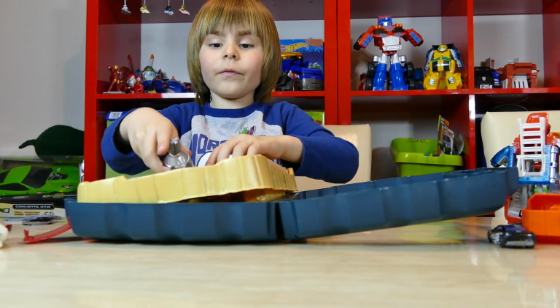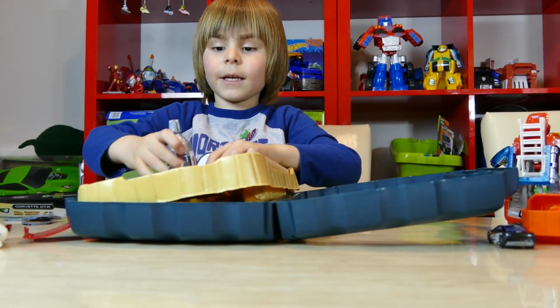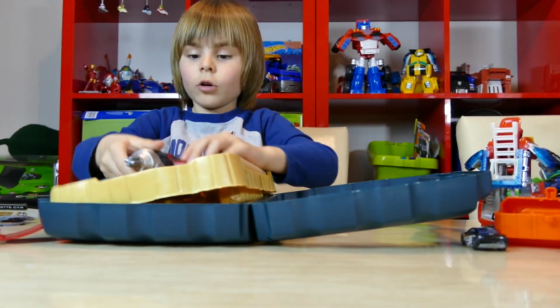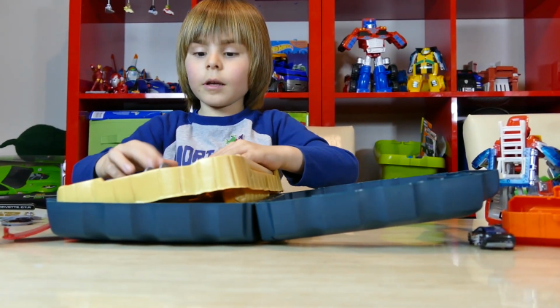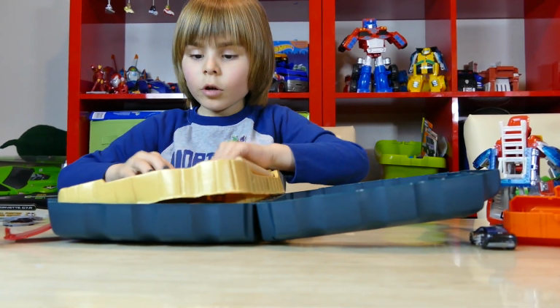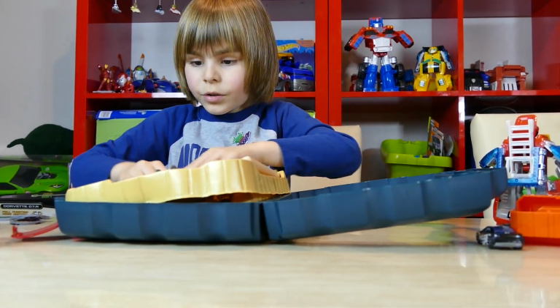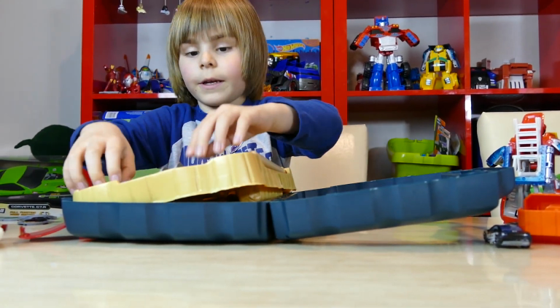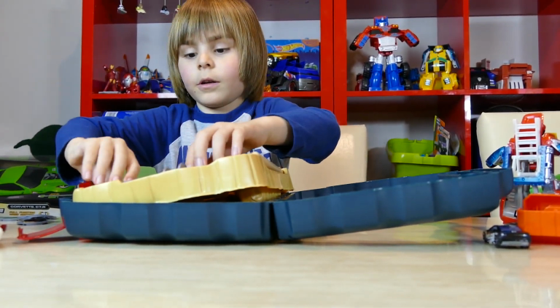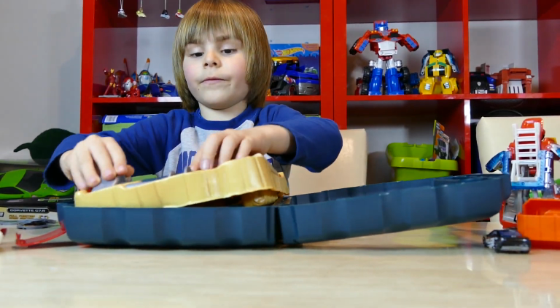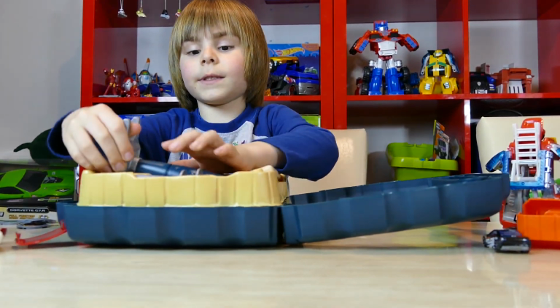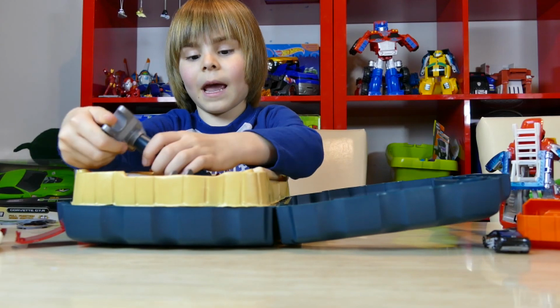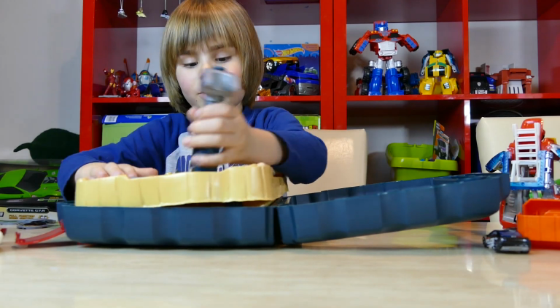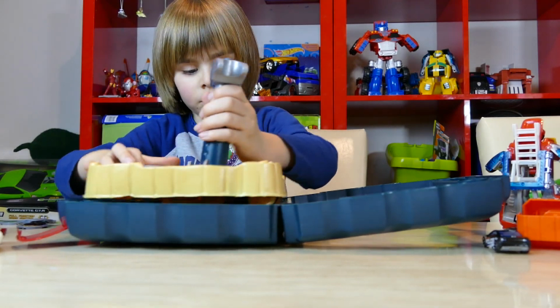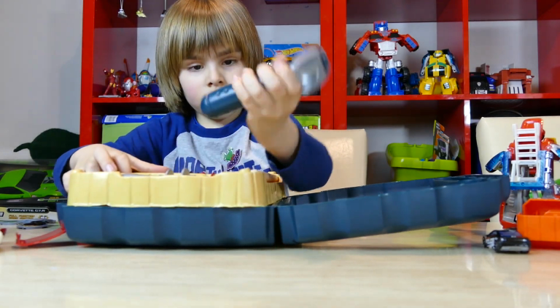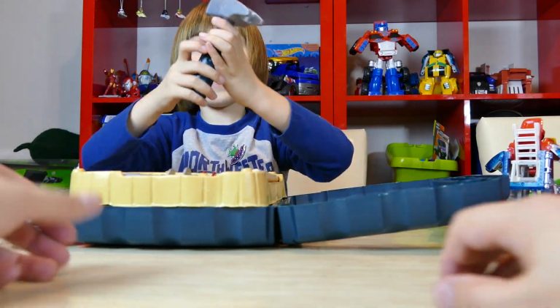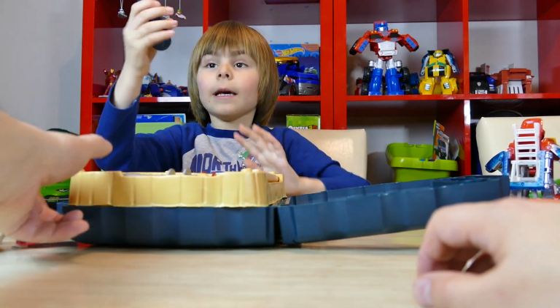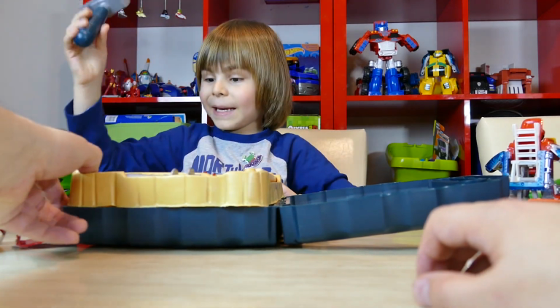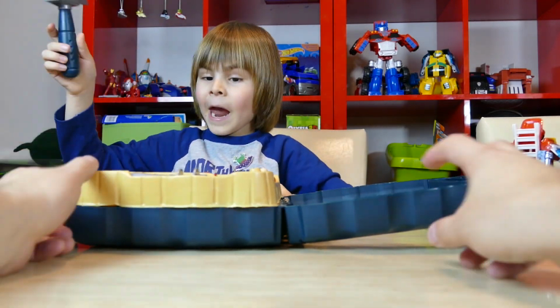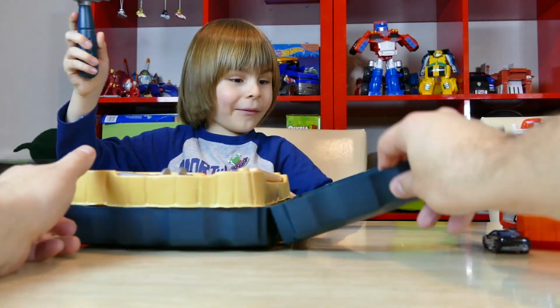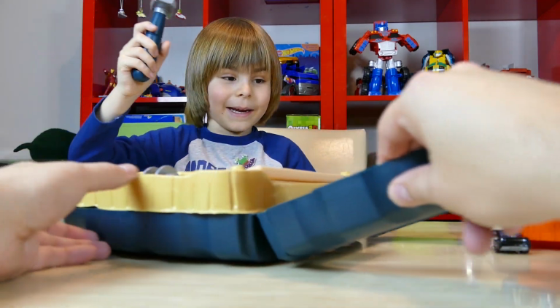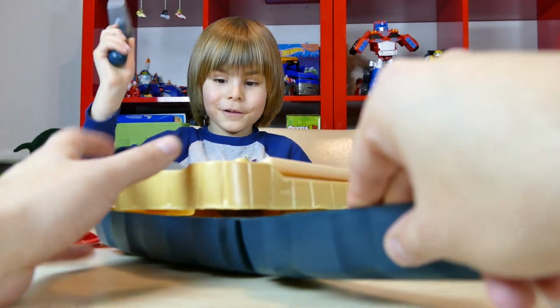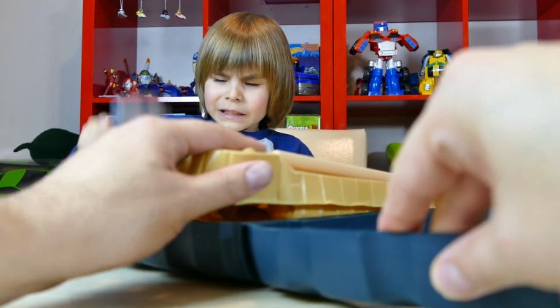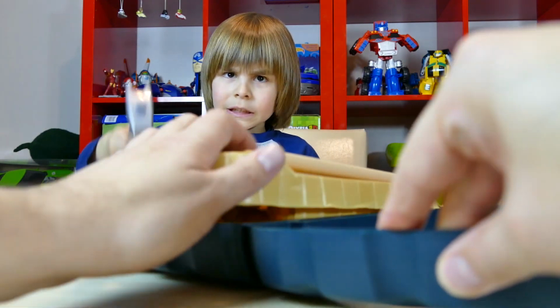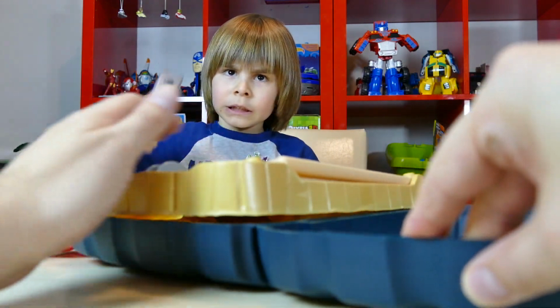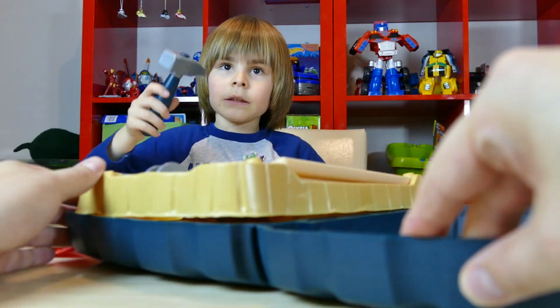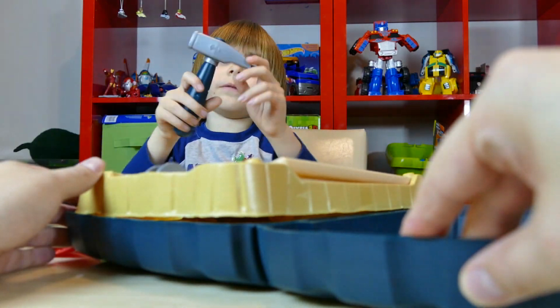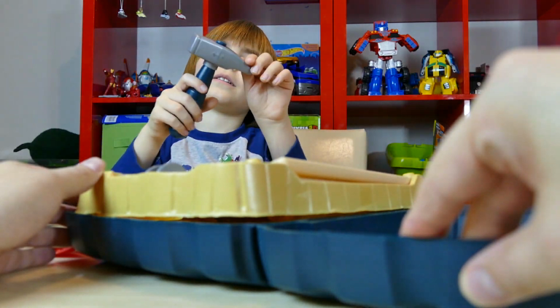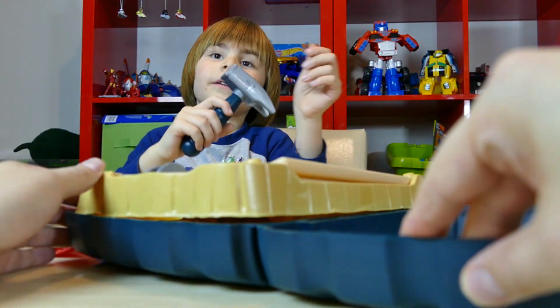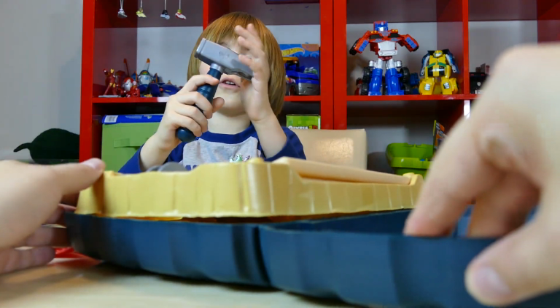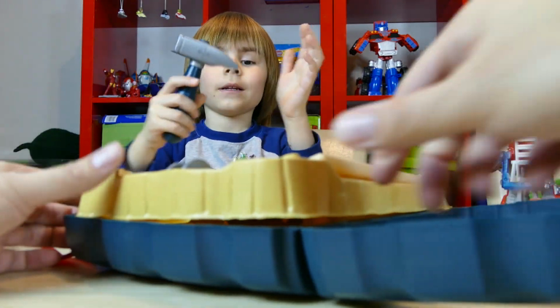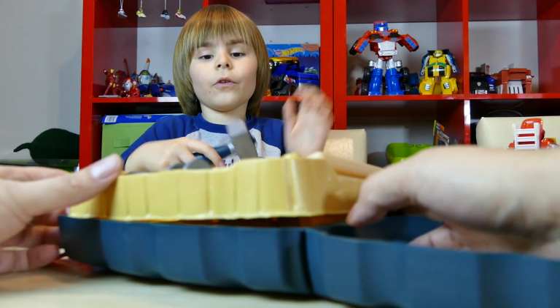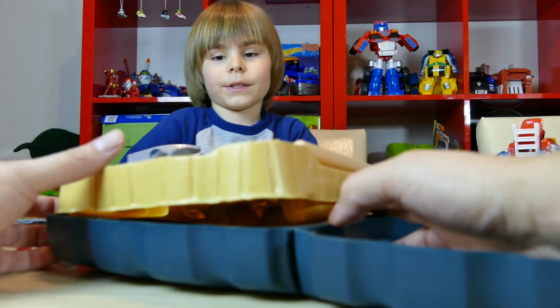Everything is here. All the tools are here. And where's the hammer? Yeah, the hammer — it bangs everything! Yeah. That's a great toy. Nice and noisy.